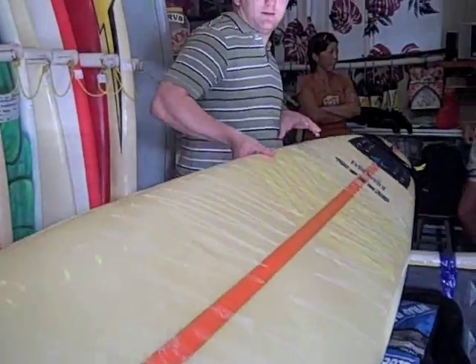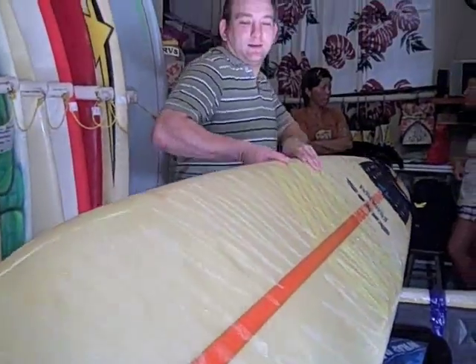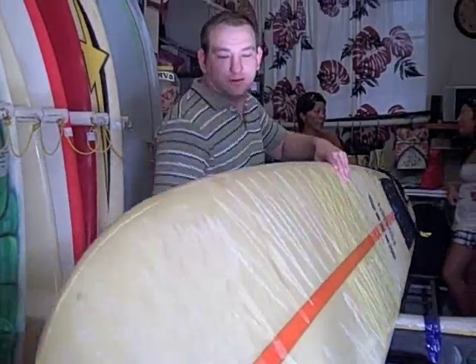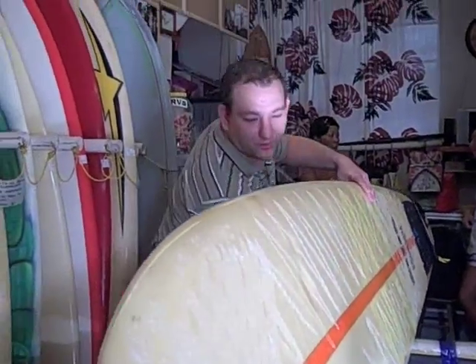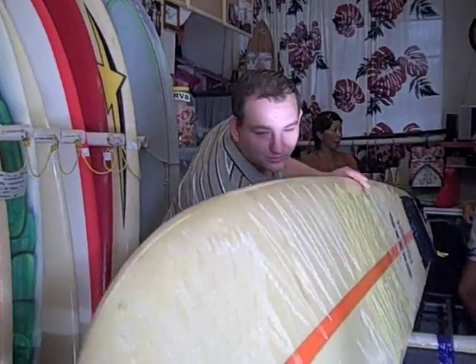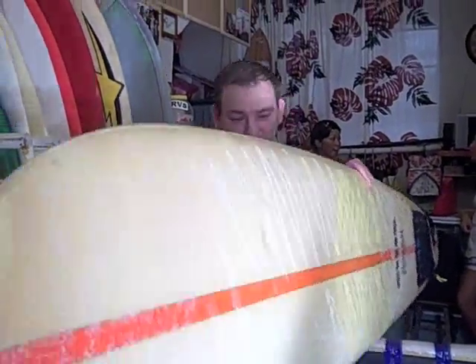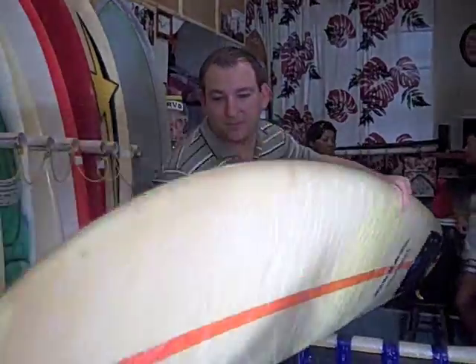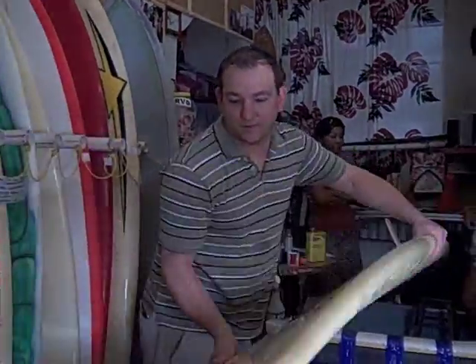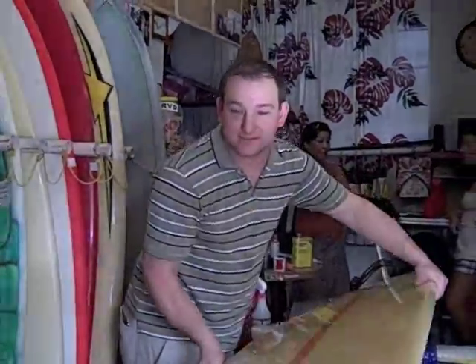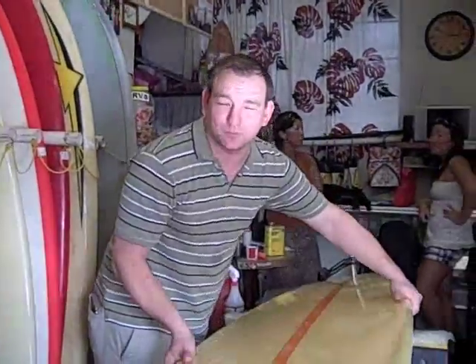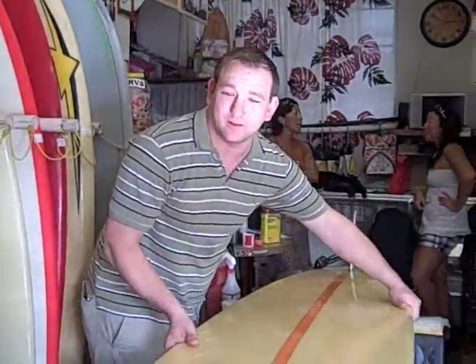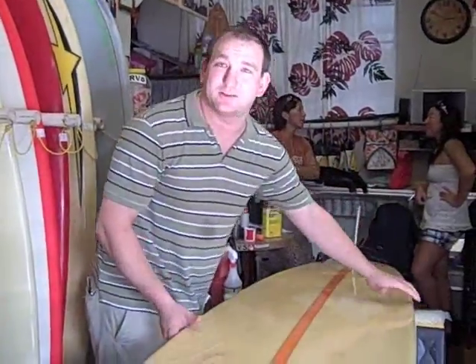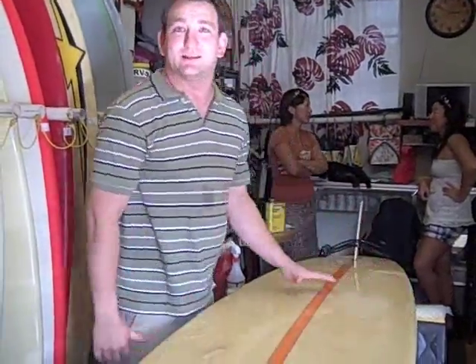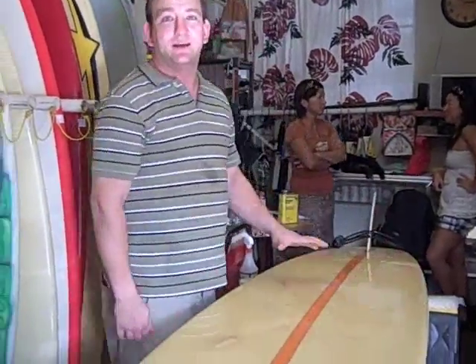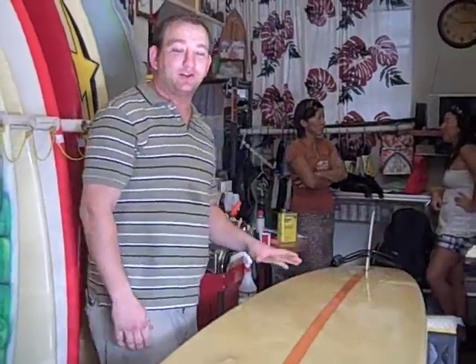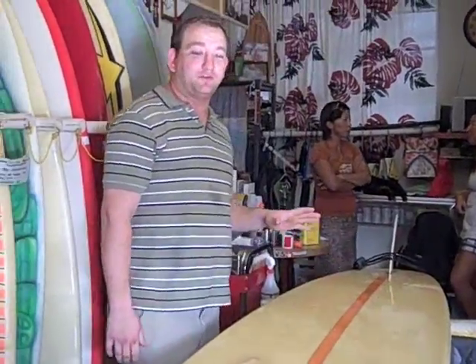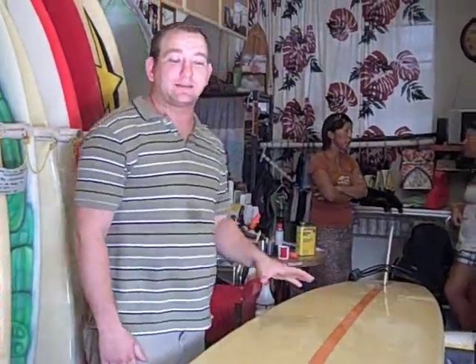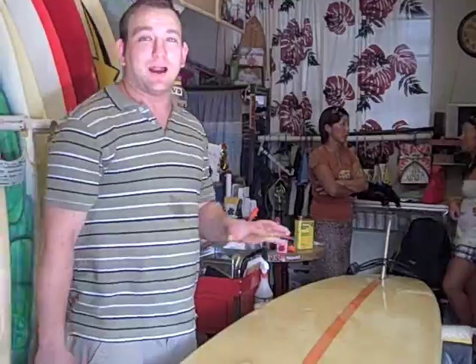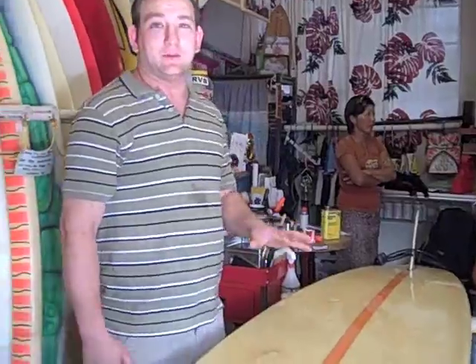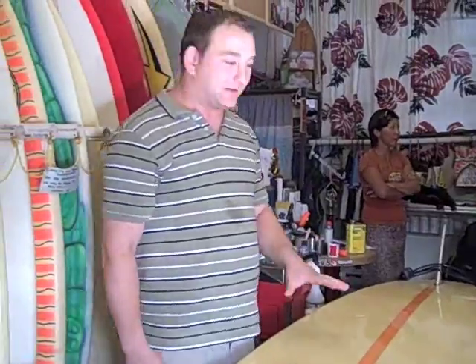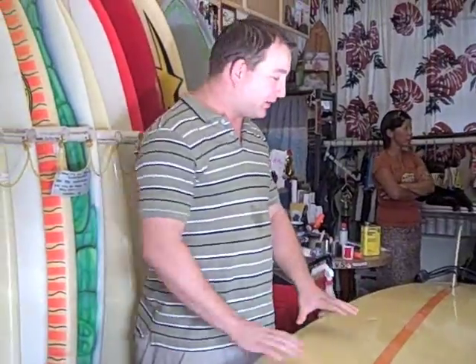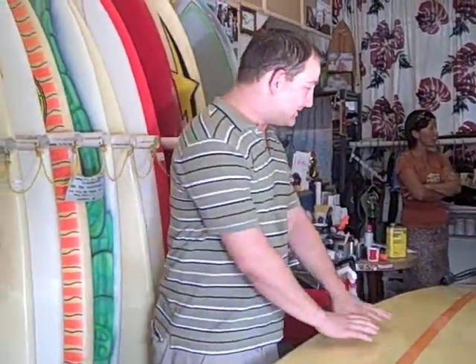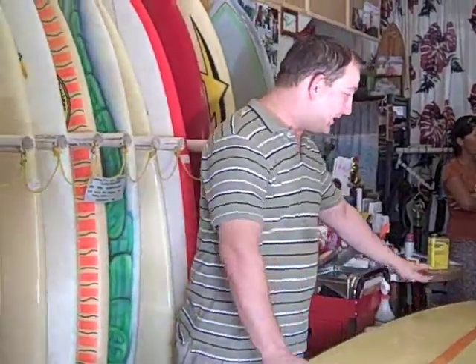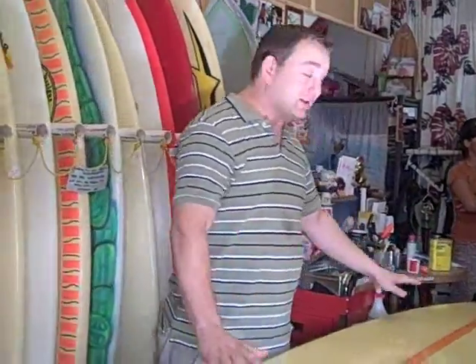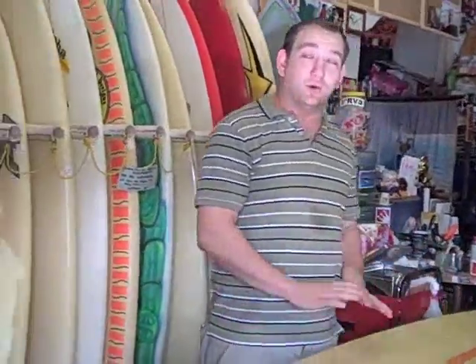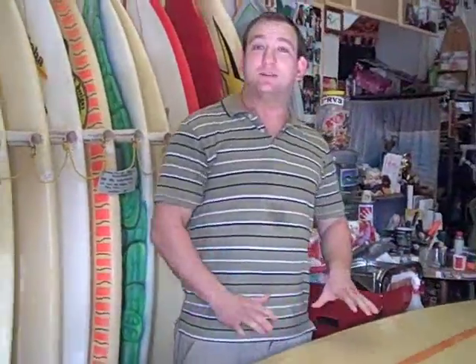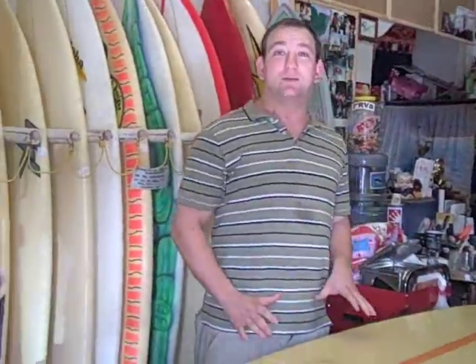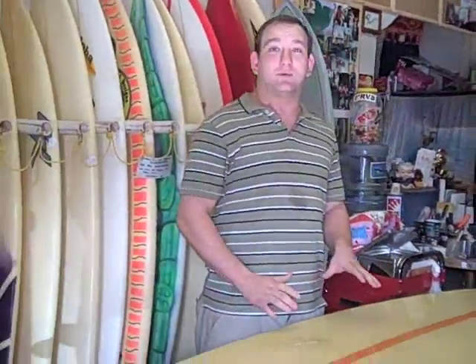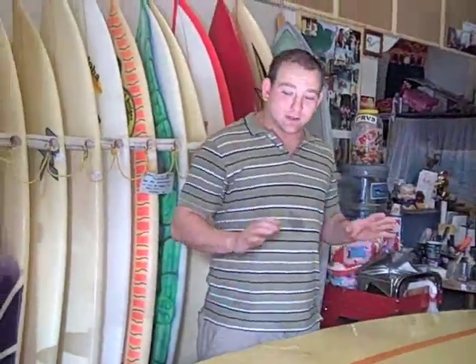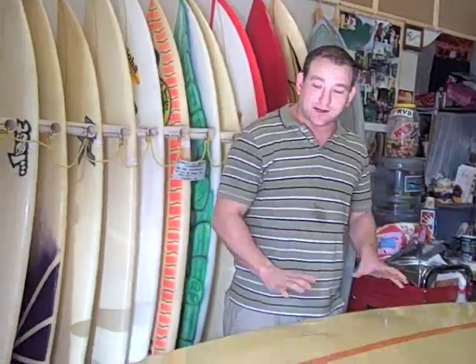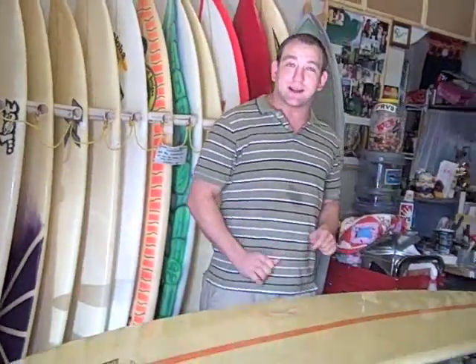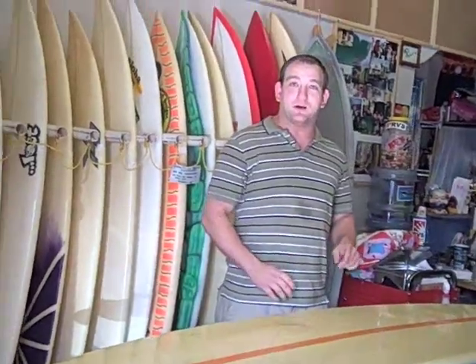Another thing you want to look for on a board when you flip it over is any really large dents, because that actually affects the riding of the board. This board you see here has no large dents in the bottom of it — it's a great secondary board.